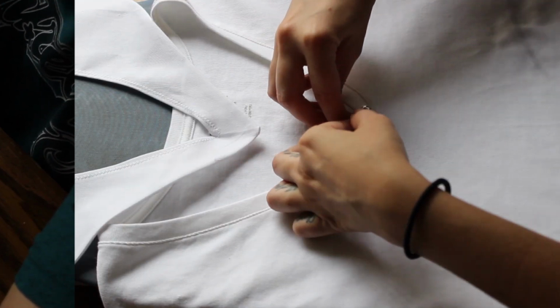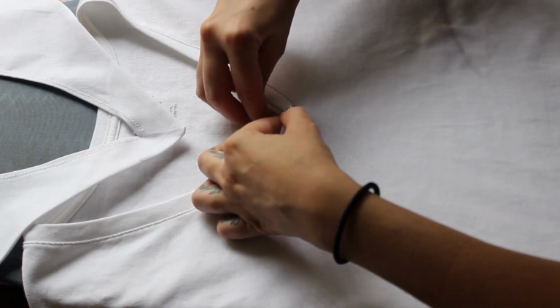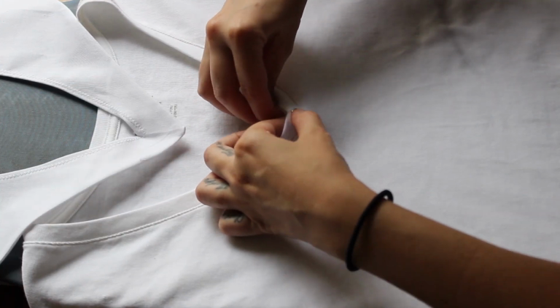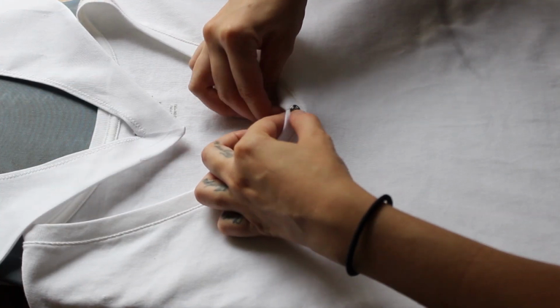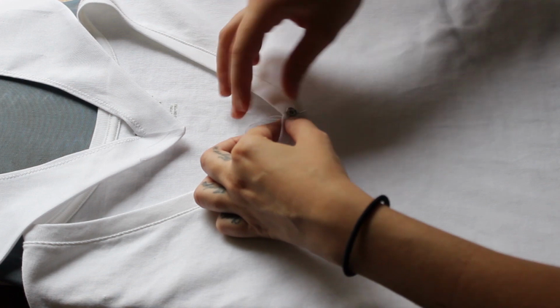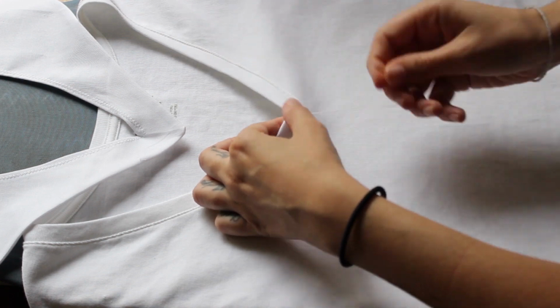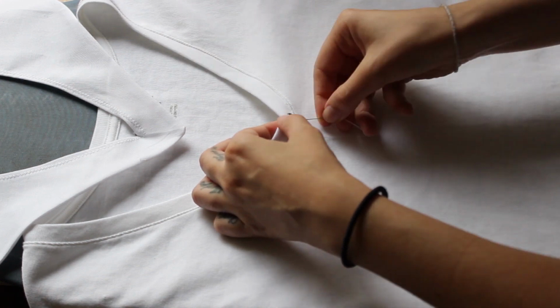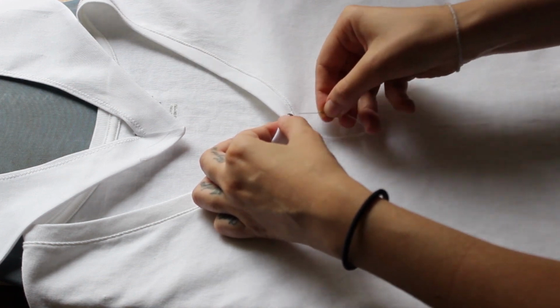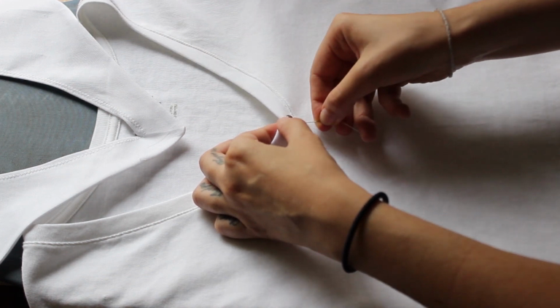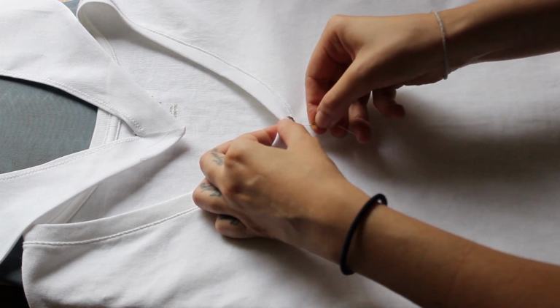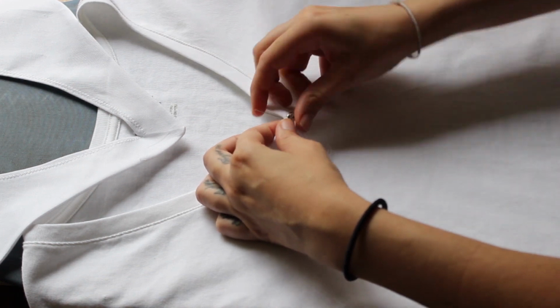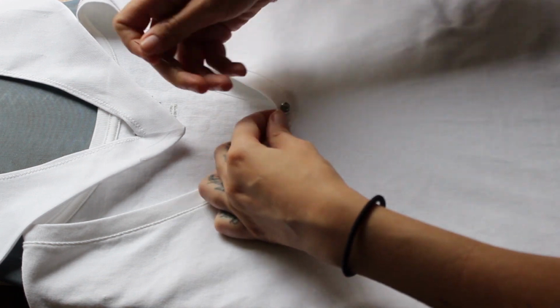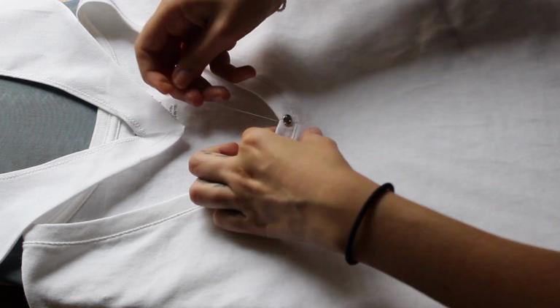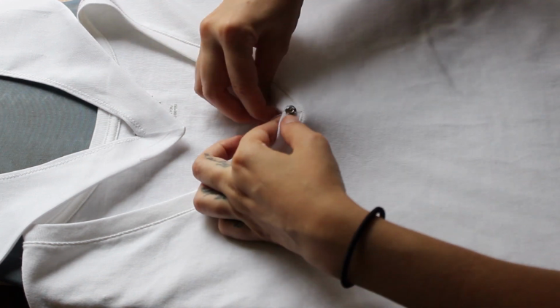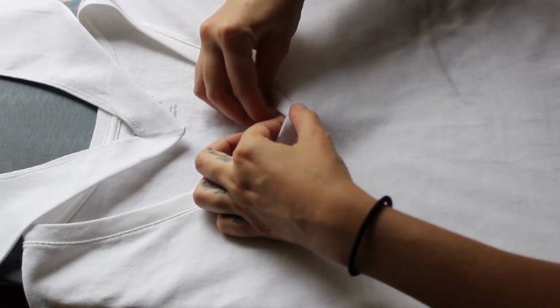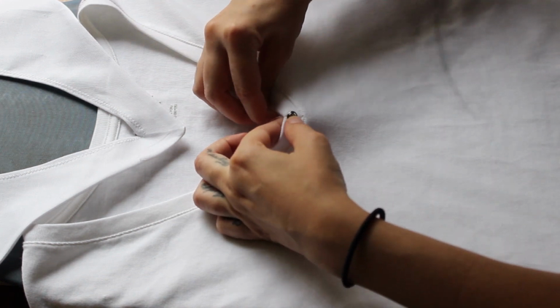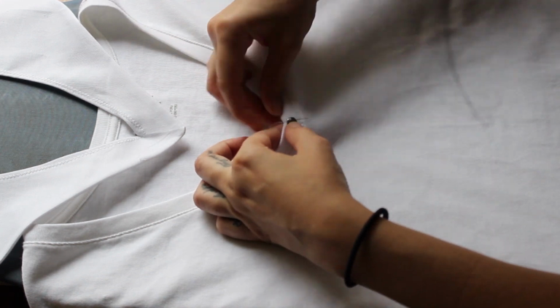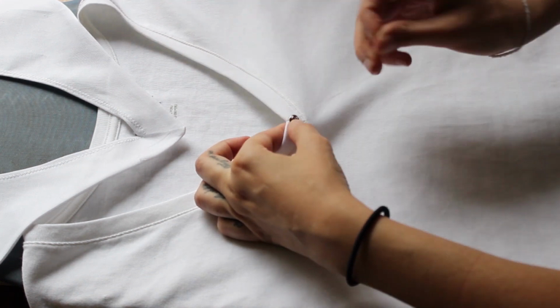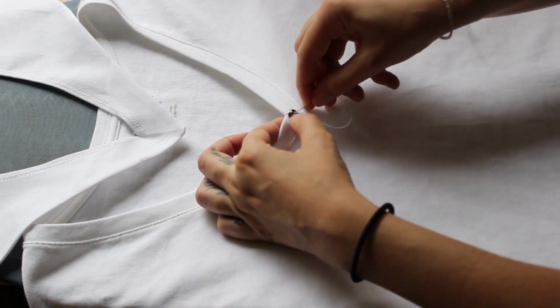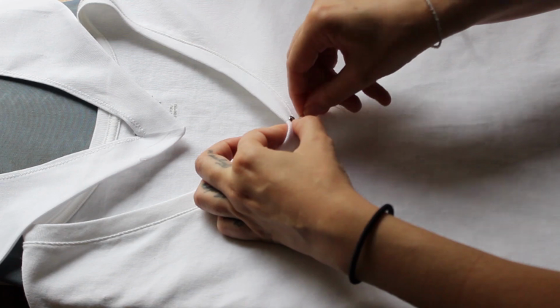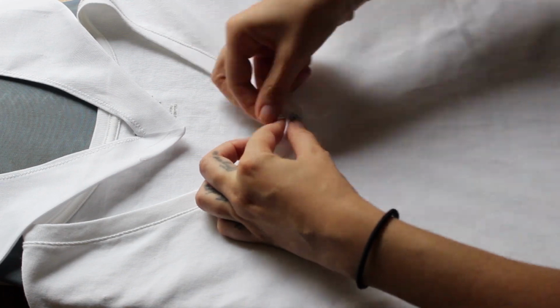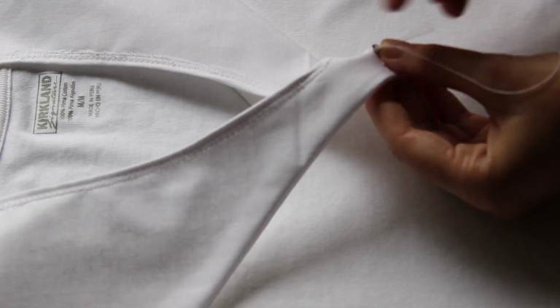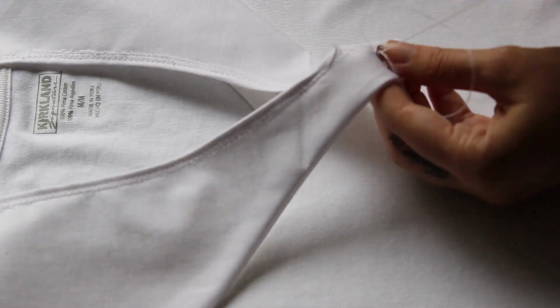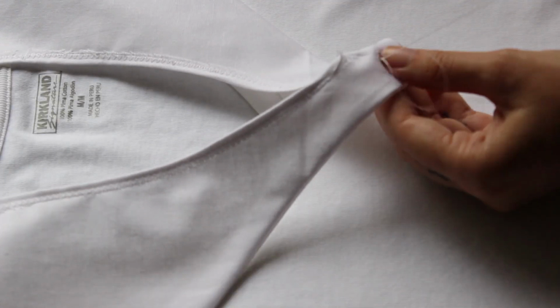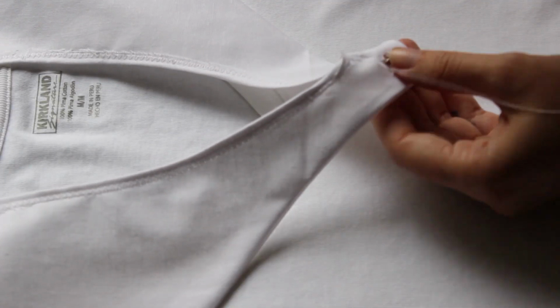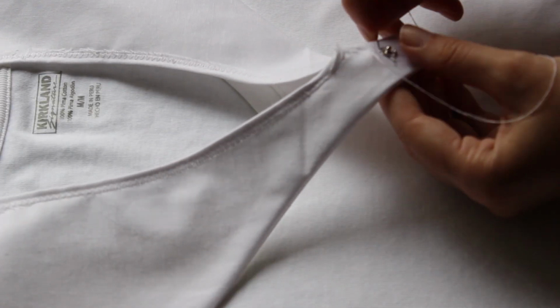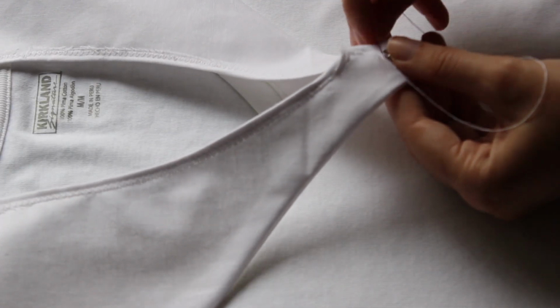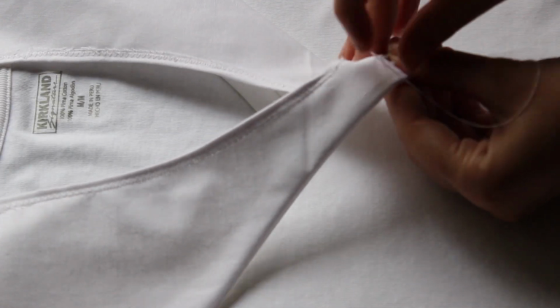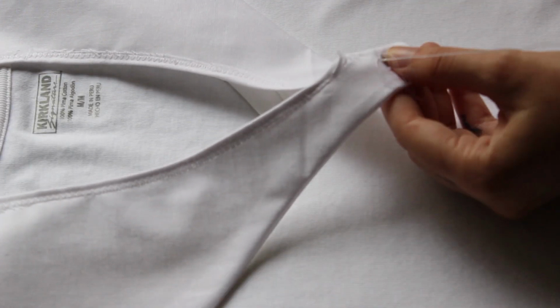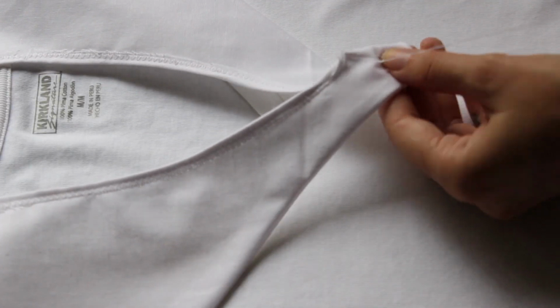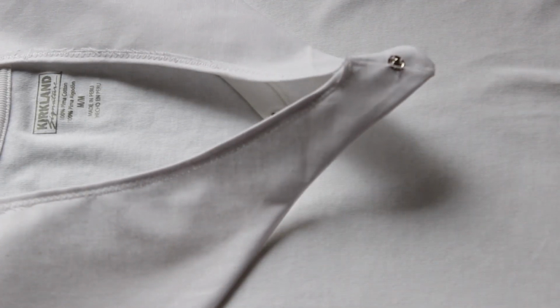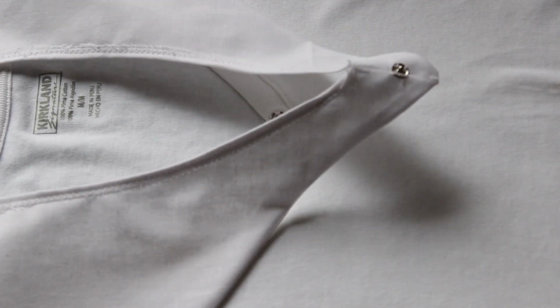After that, since I didn't really sew the collar to the shirt, I added a button to attach the collar to the shirt. I just hand-sewed it and that's it.